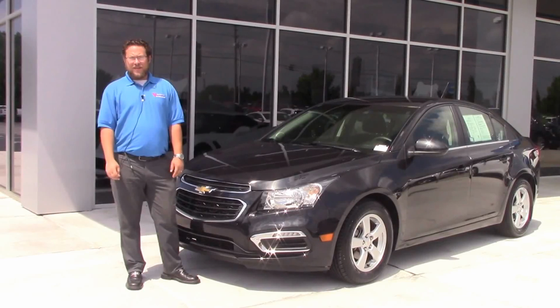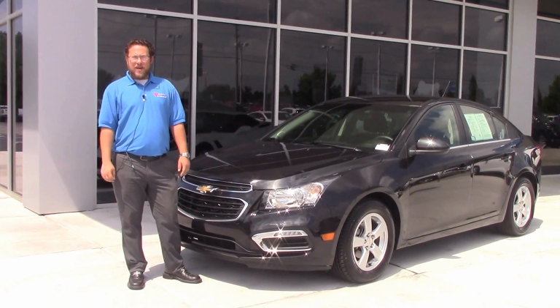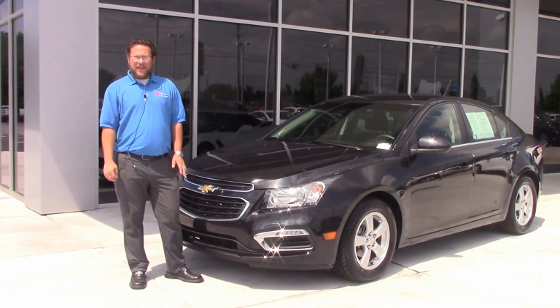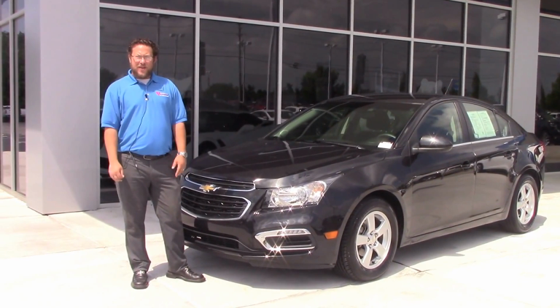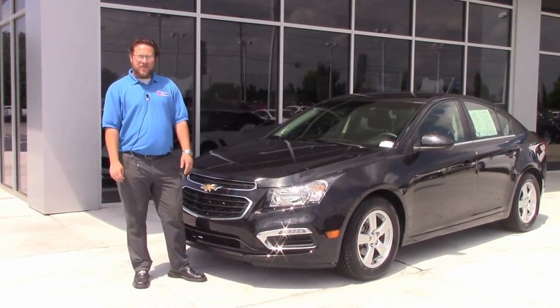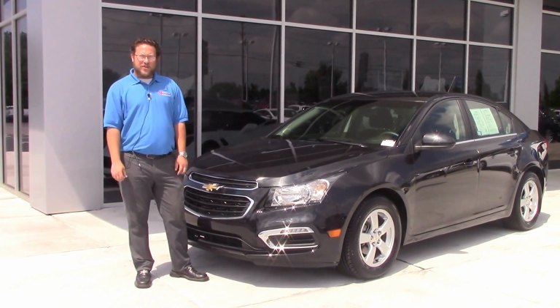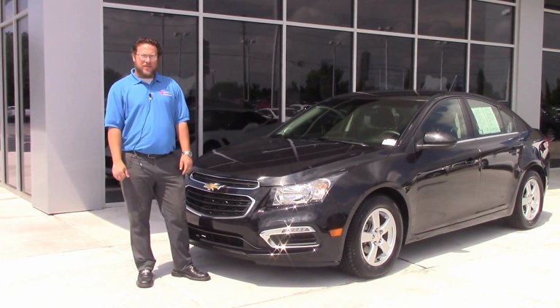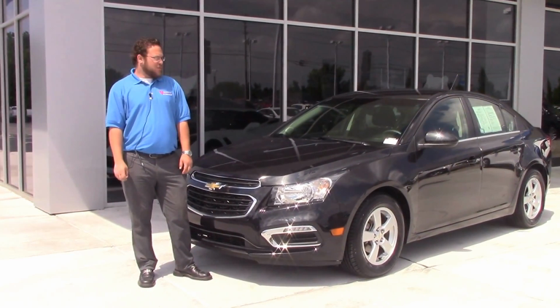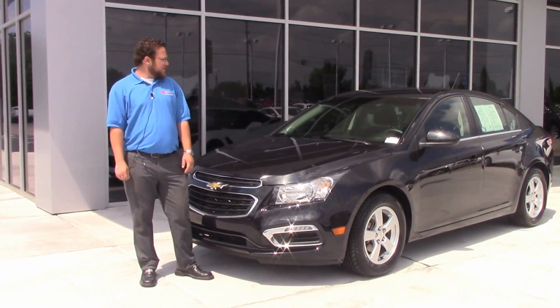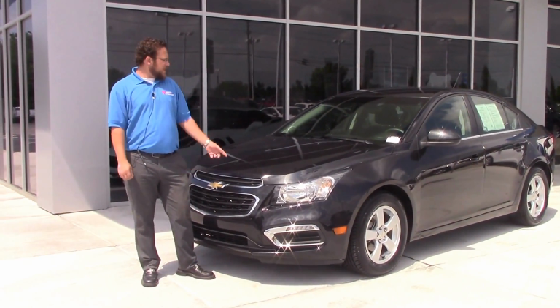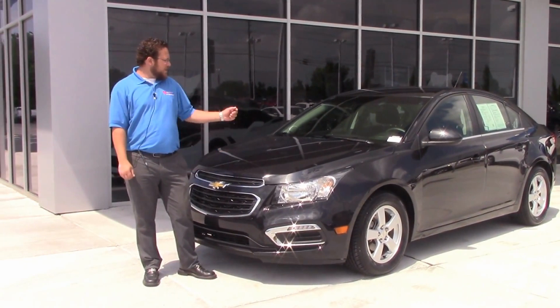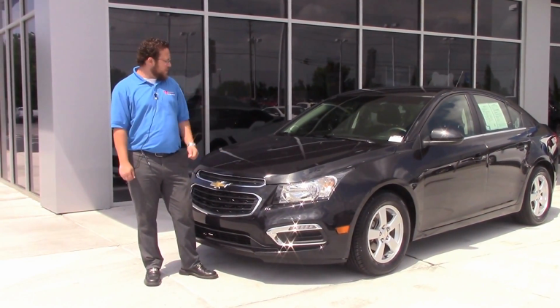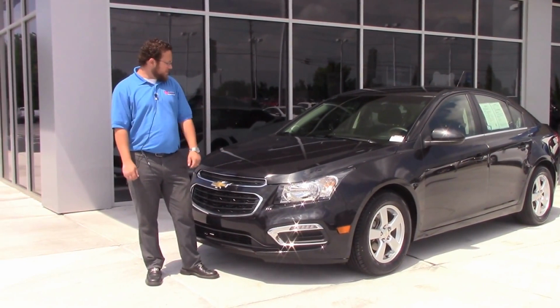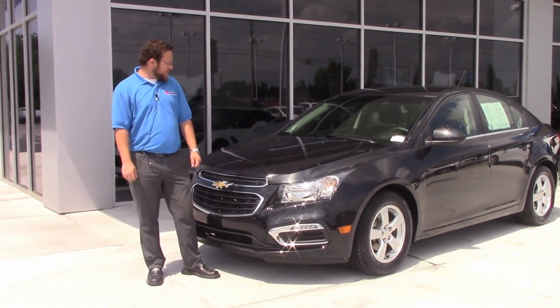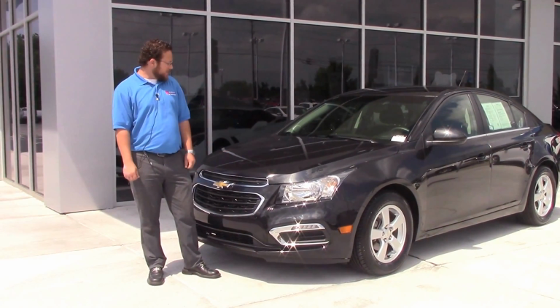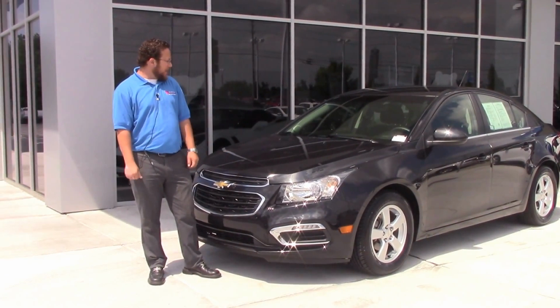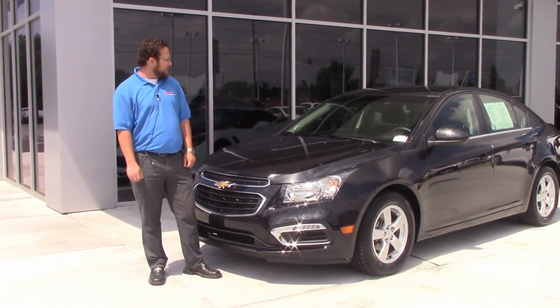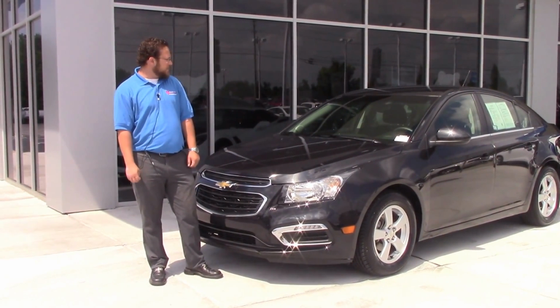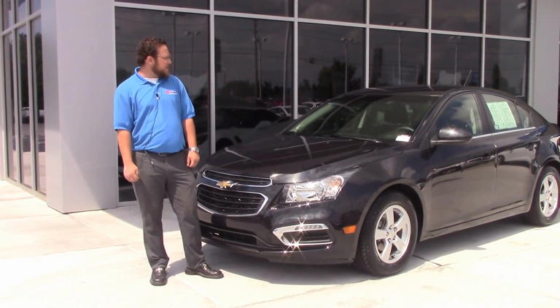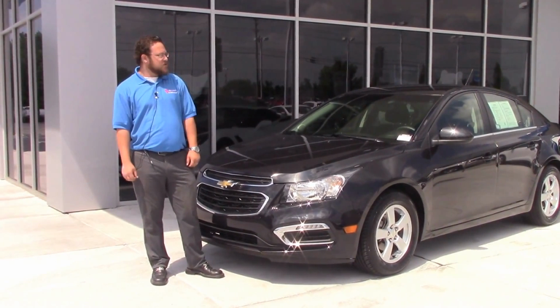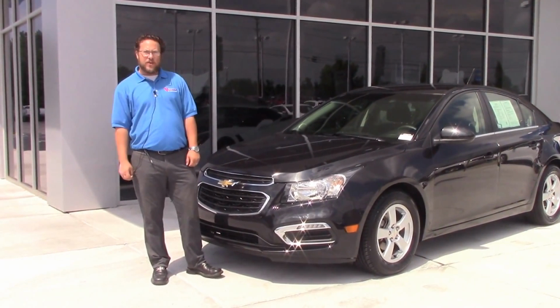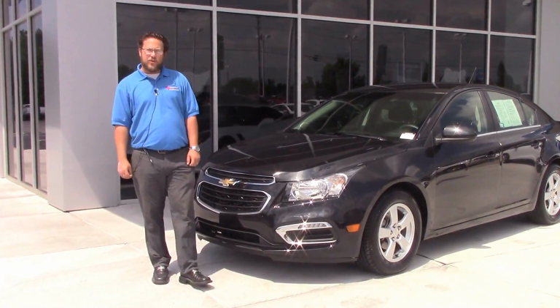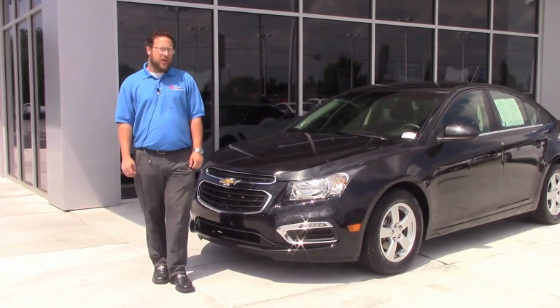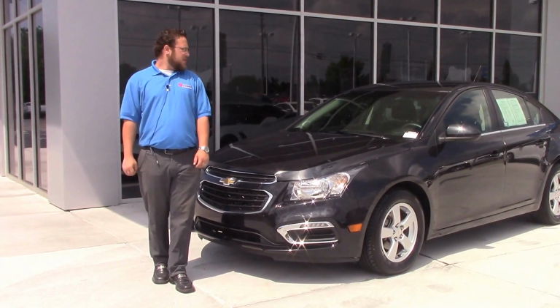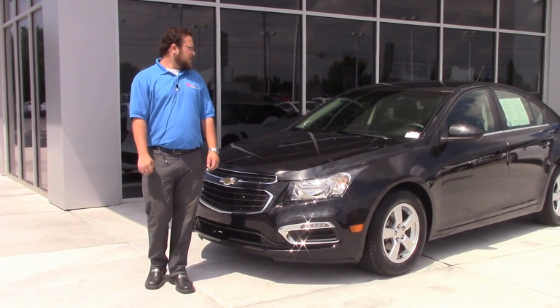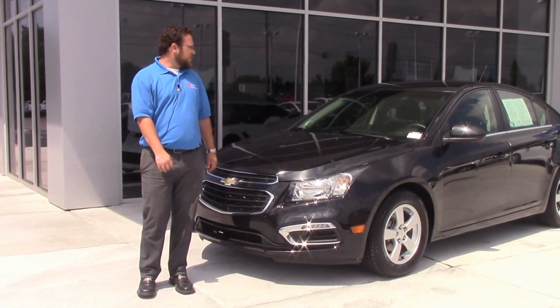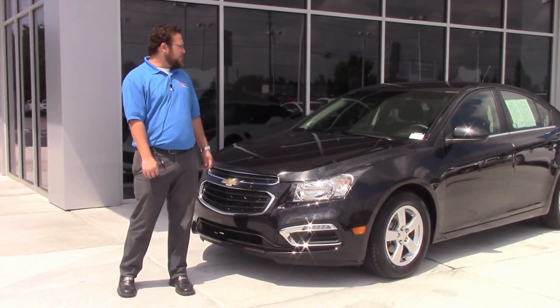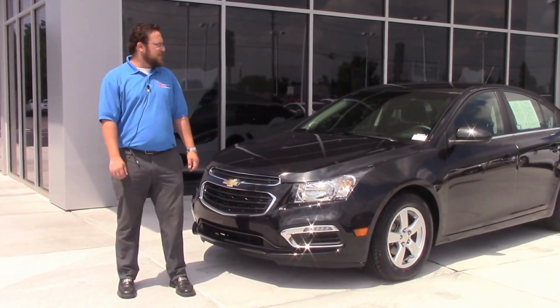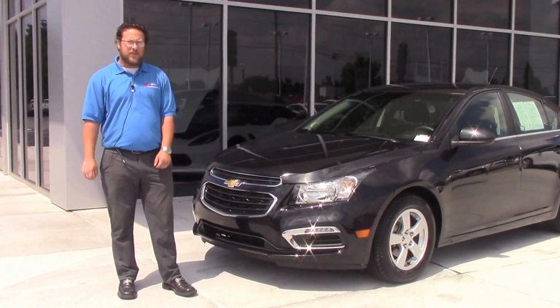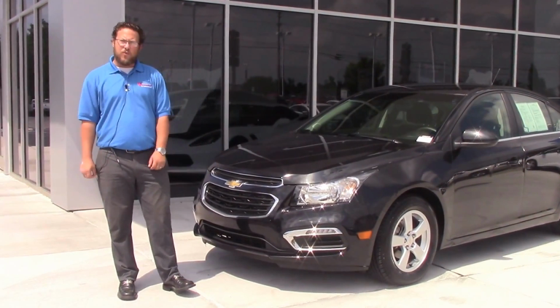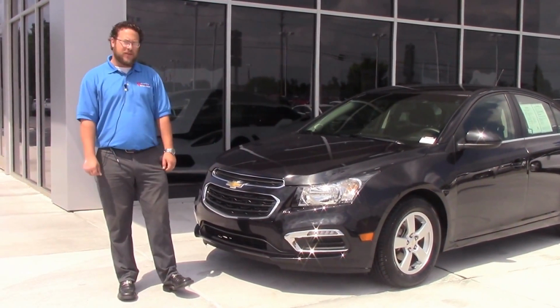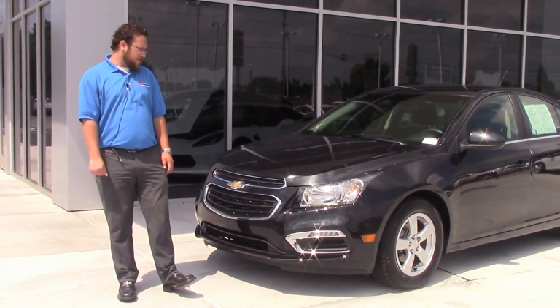This is Mike Melnick here at Huber Vester Chevrolet in Wilson. Today we have a beautiful metallic black '15 Chevy Cruze, stock number CP6217.